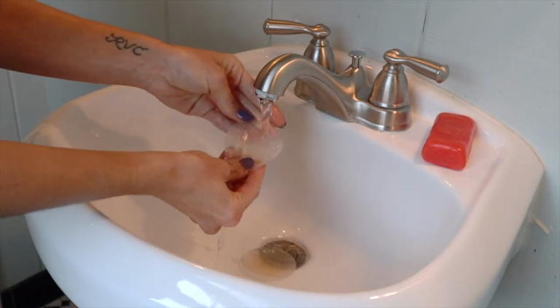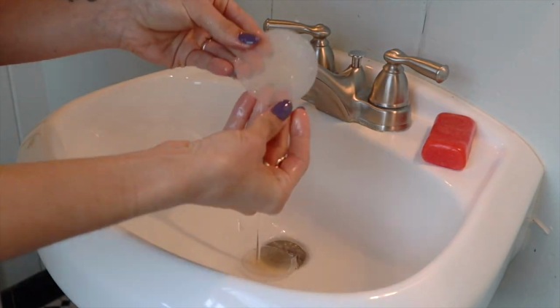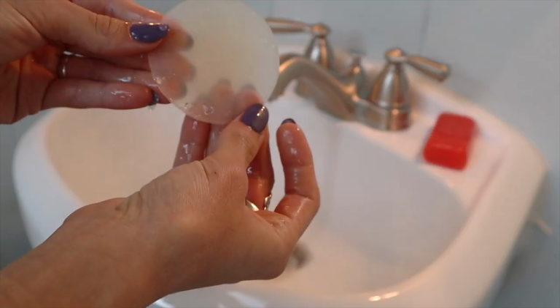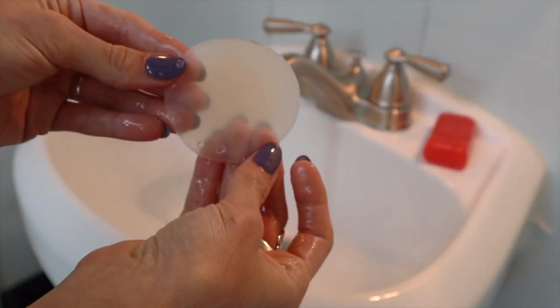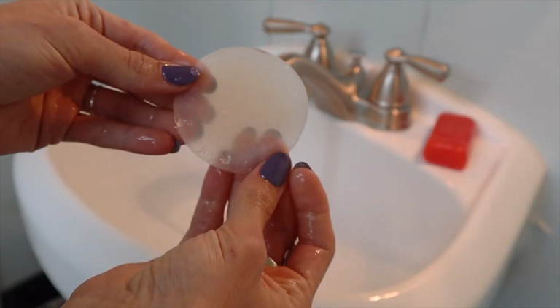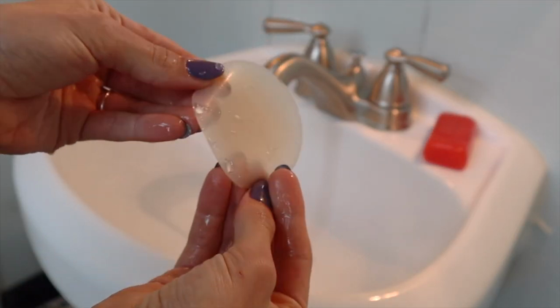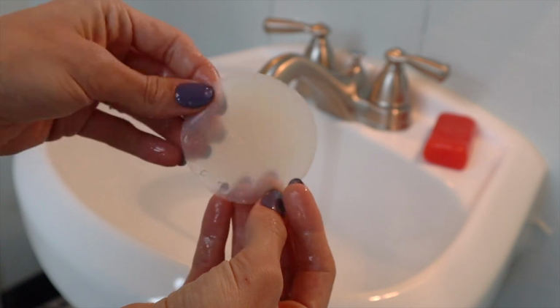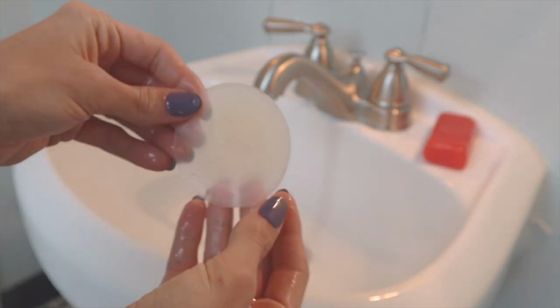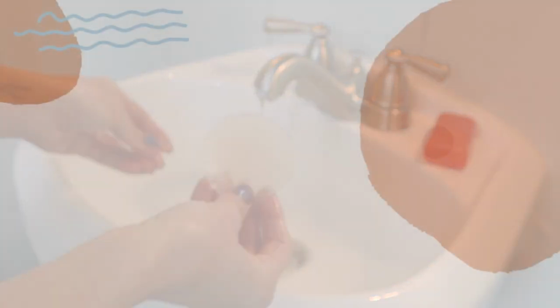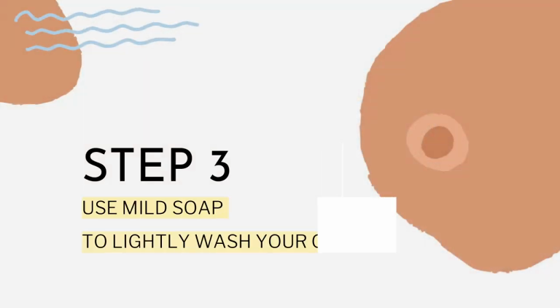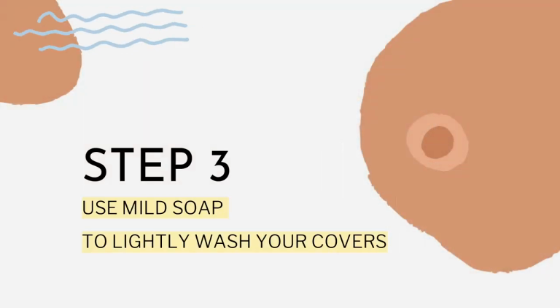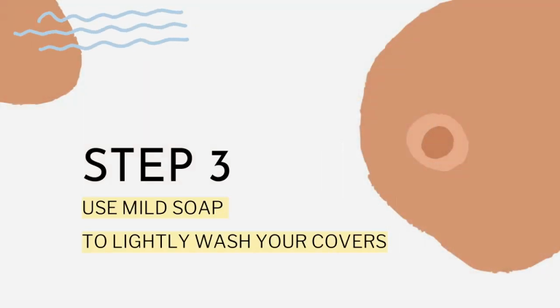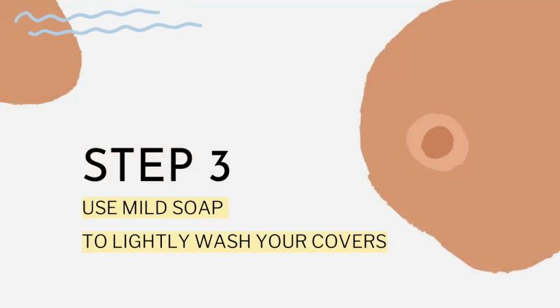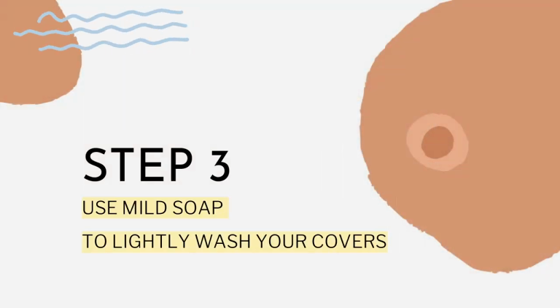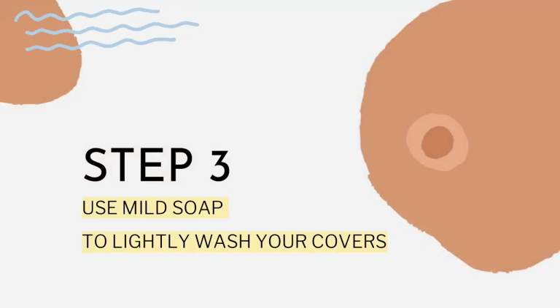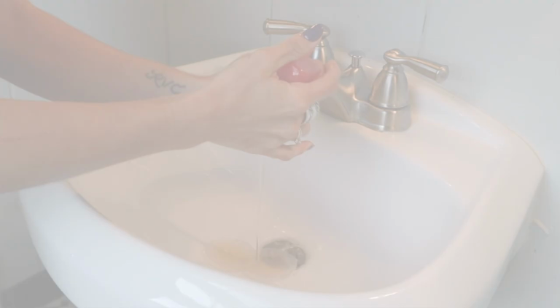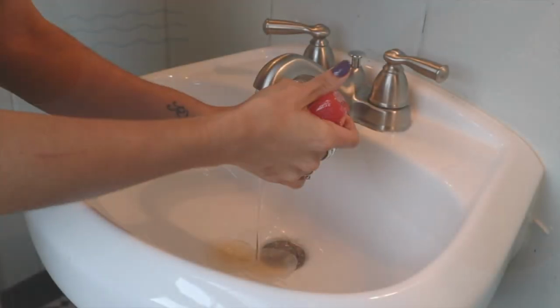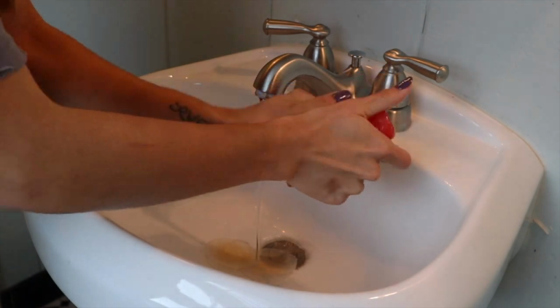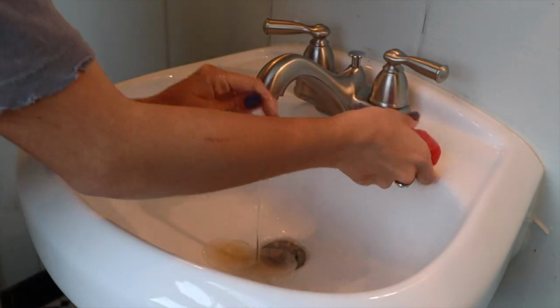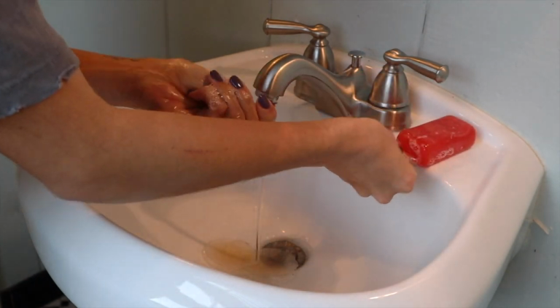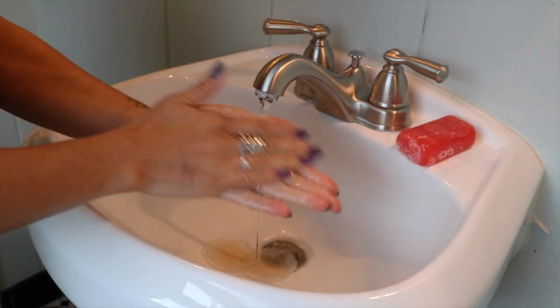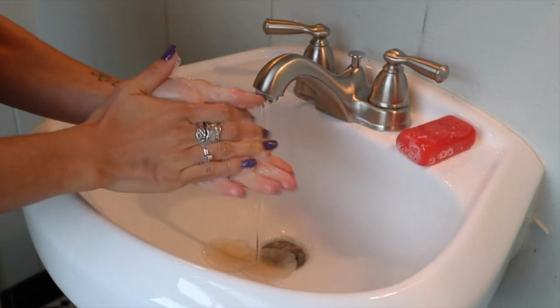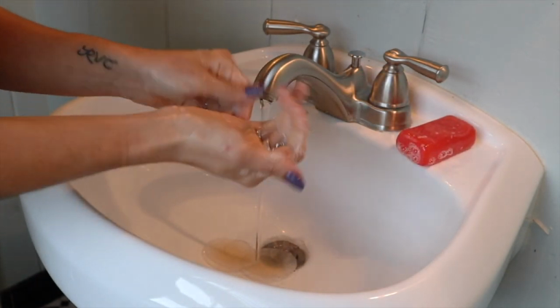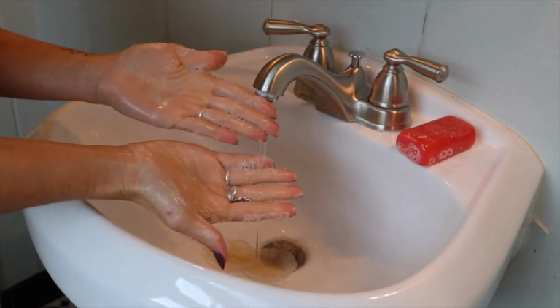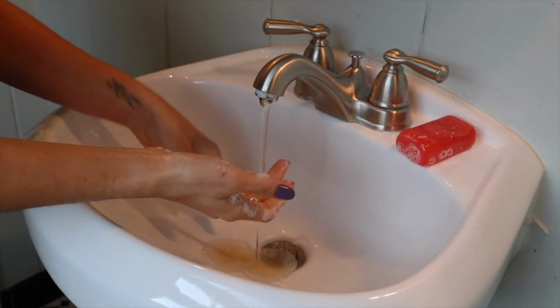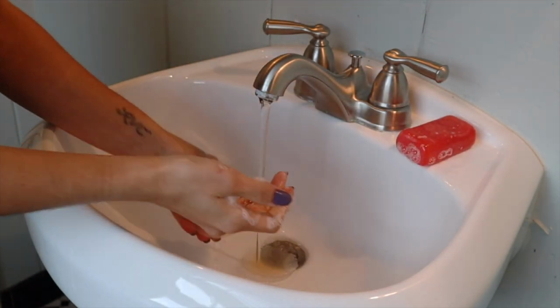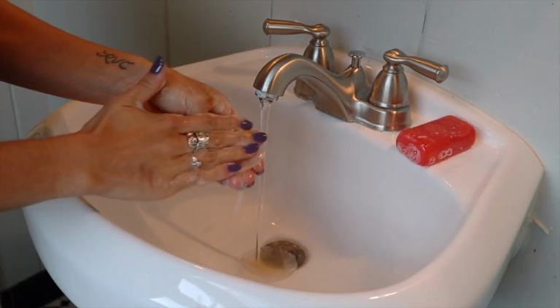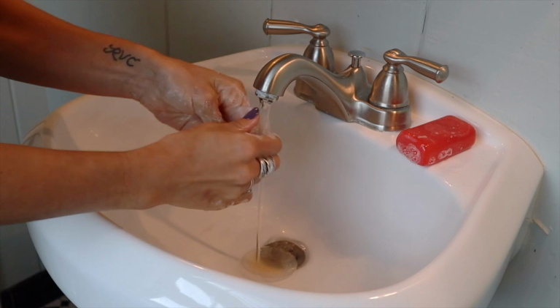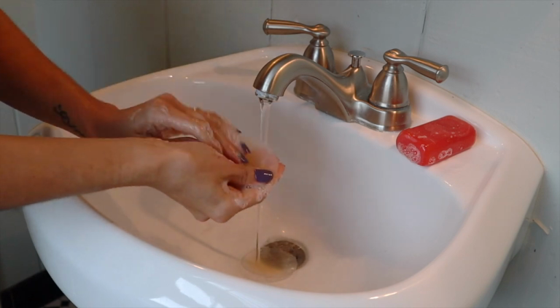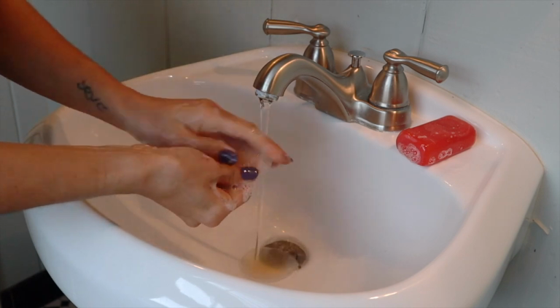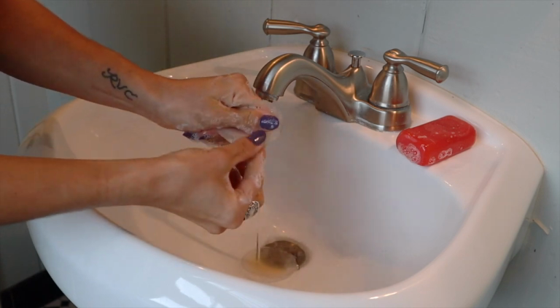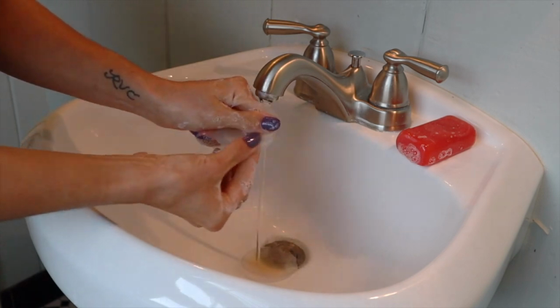So once you rinse them, we are ready for step number three. It is super important to use a mild soap and water when washing our nipple covers. Not only is soap amazing for lifting dust and oils, but it is a necessity for removing smells.